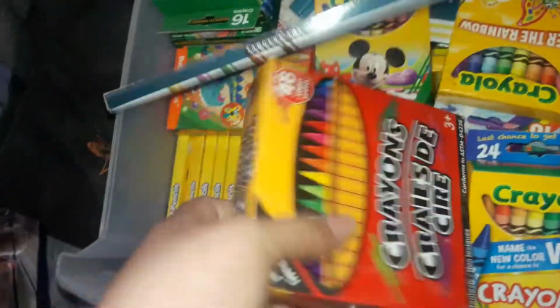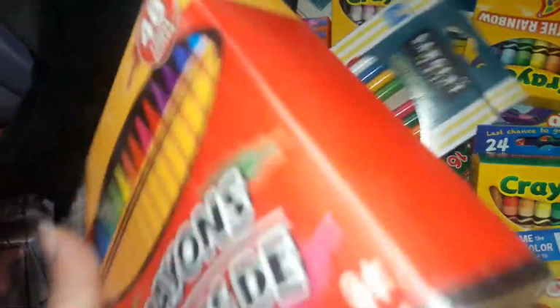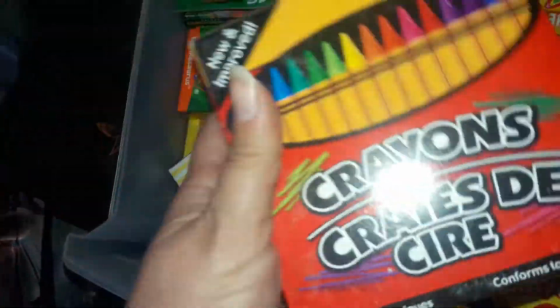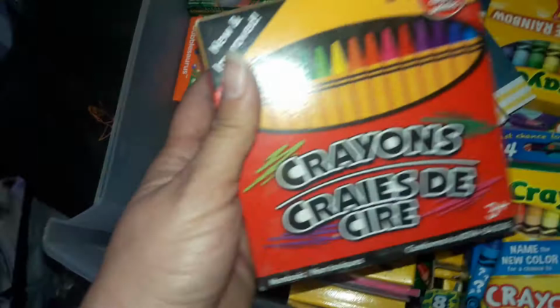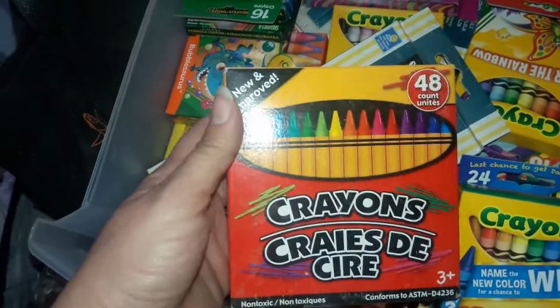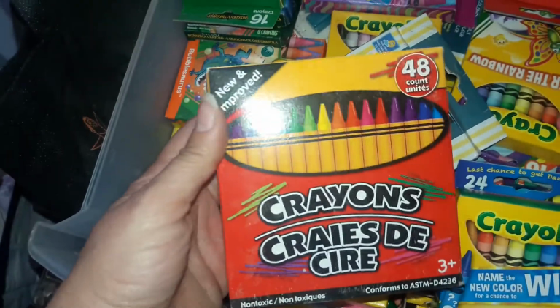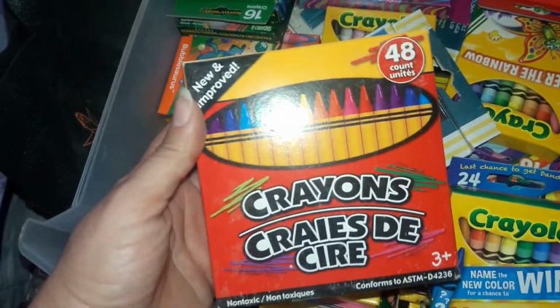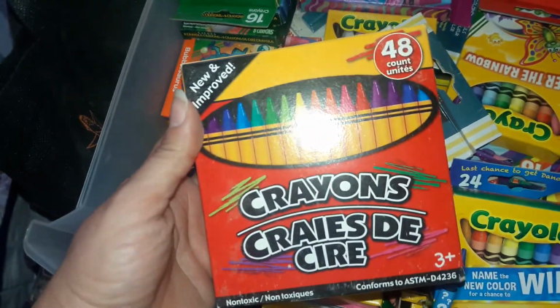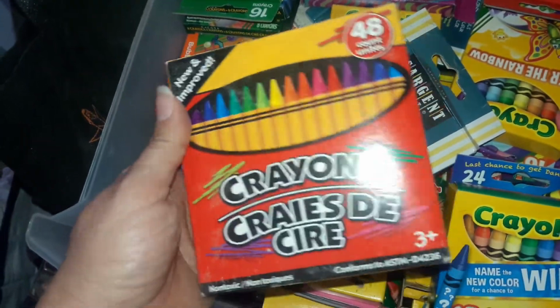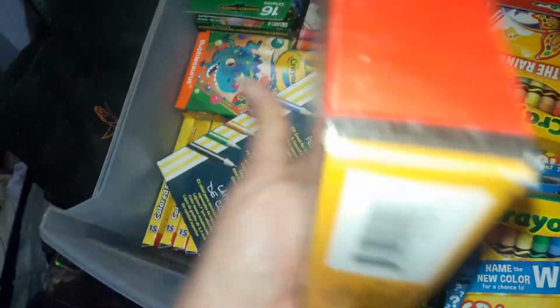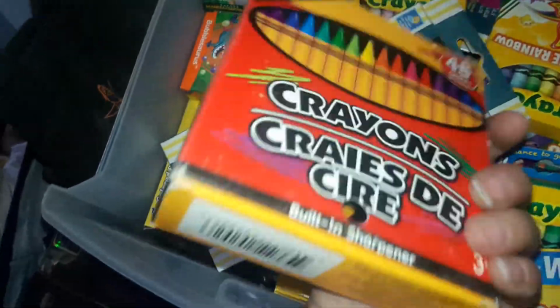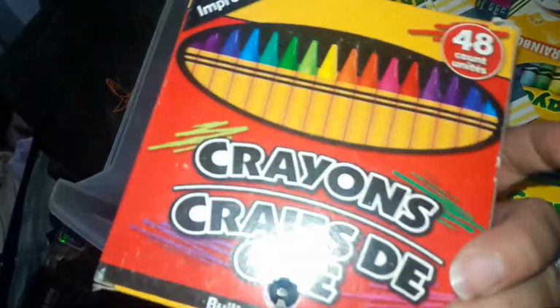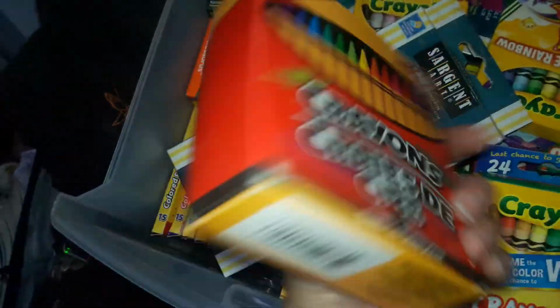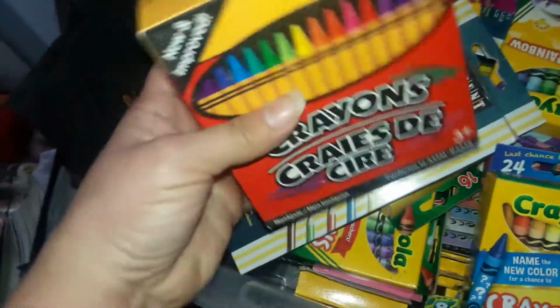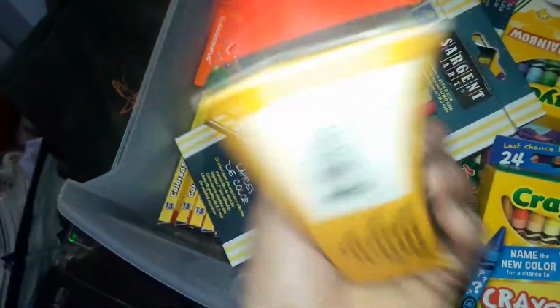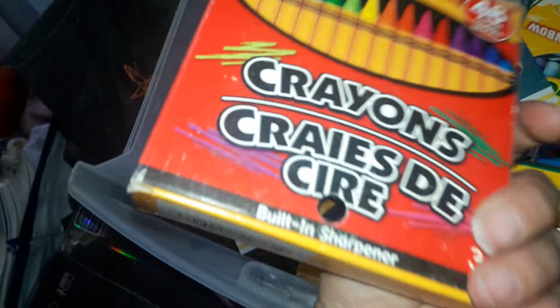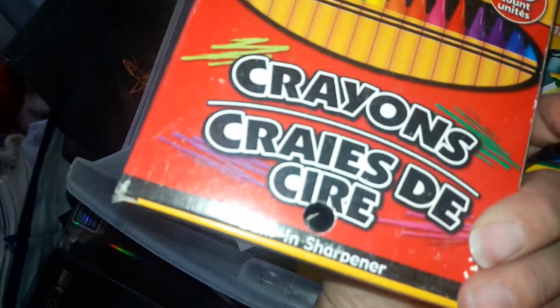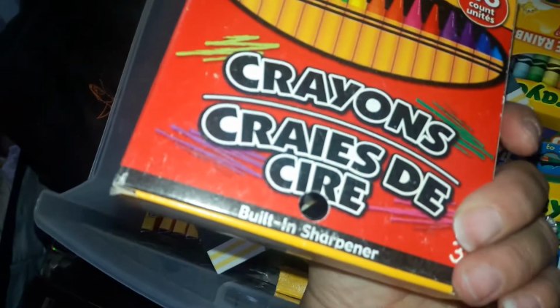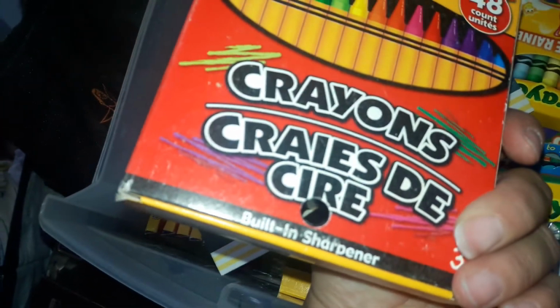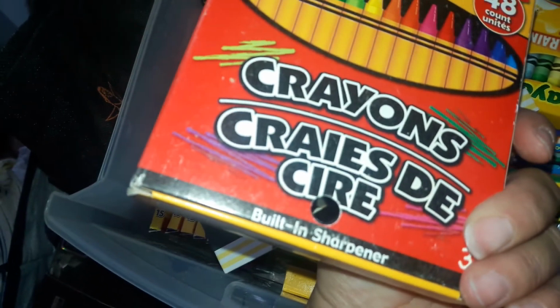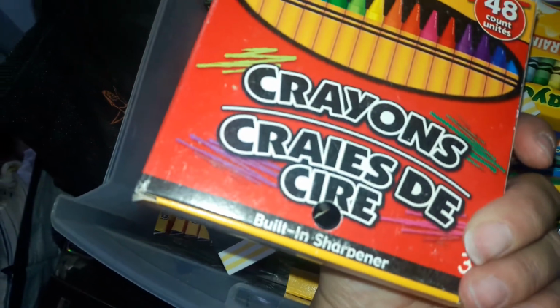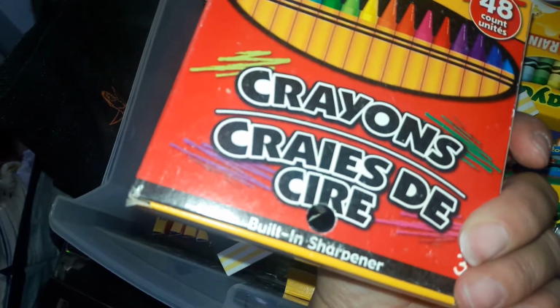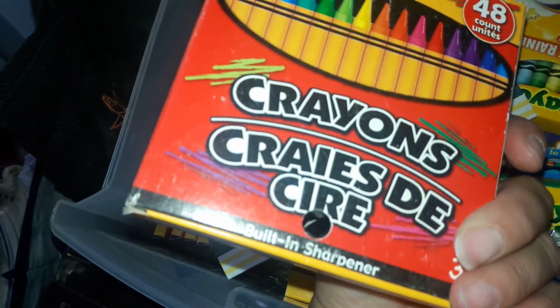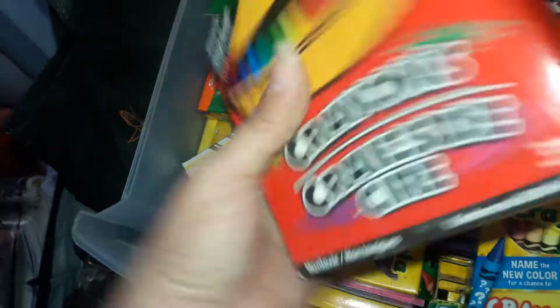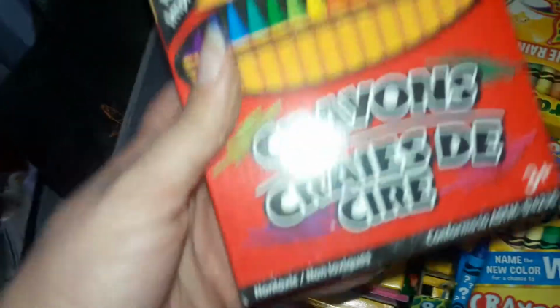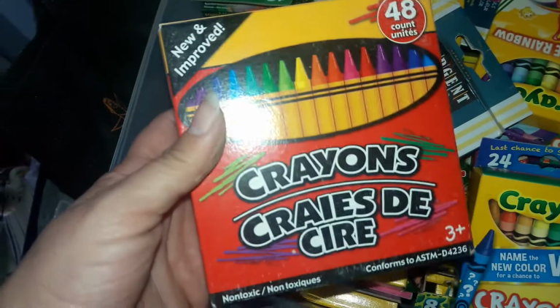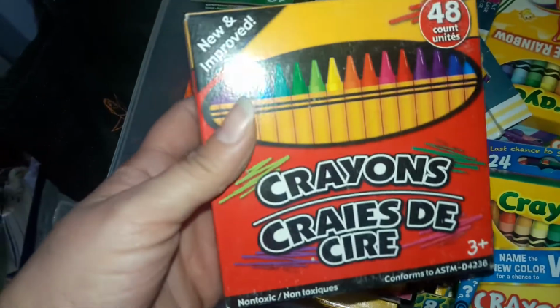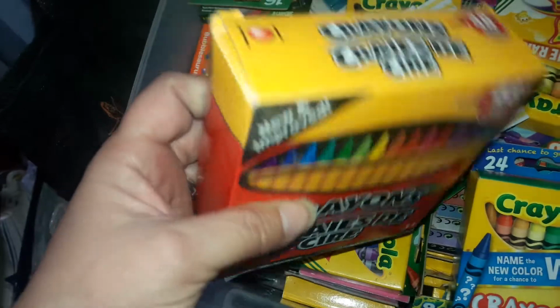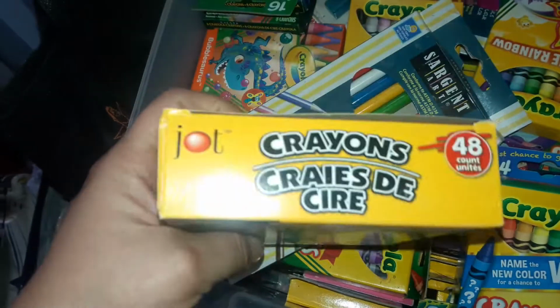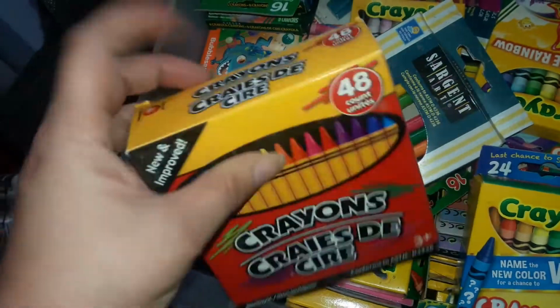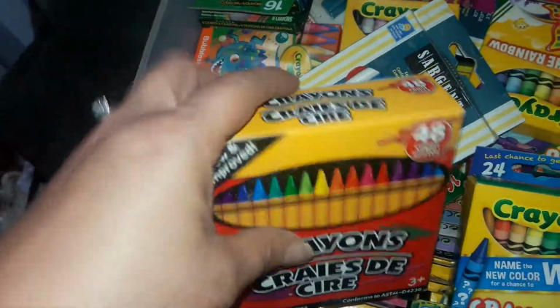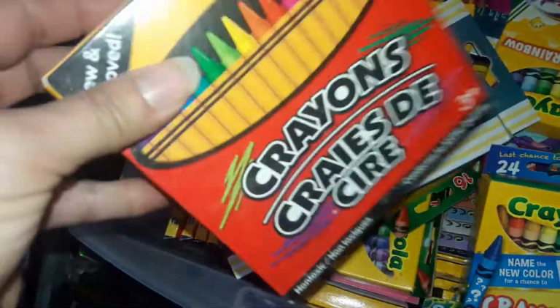And then we have this big 48-count of crayons. This one came from Dollar Tree and it even has a built-in sharpener right there, which is really cool.